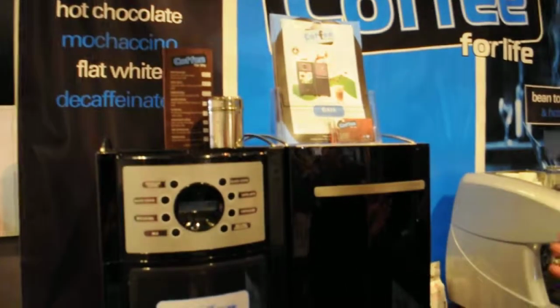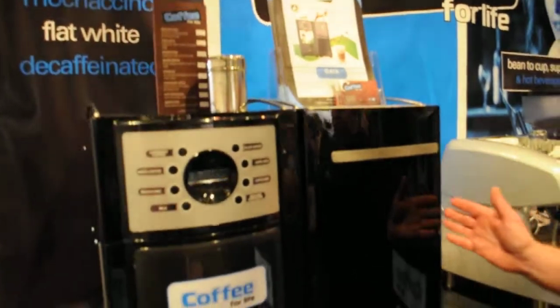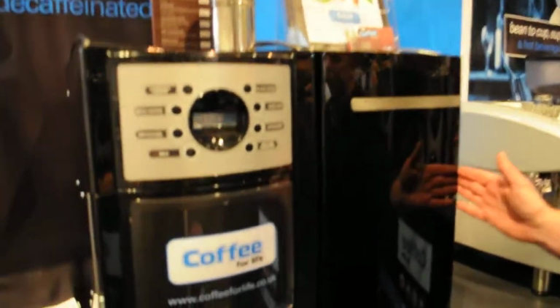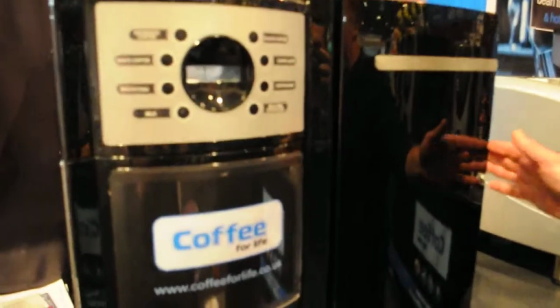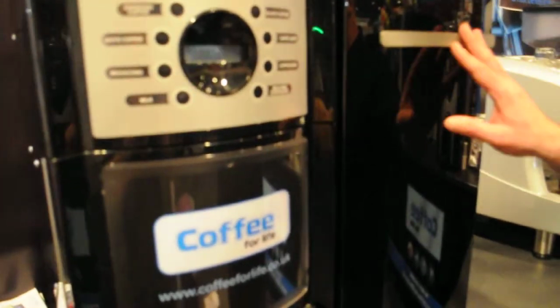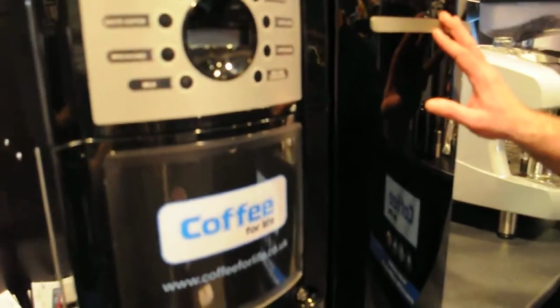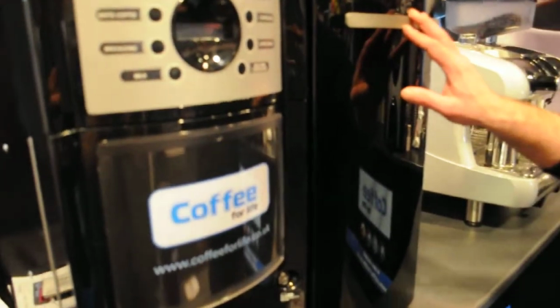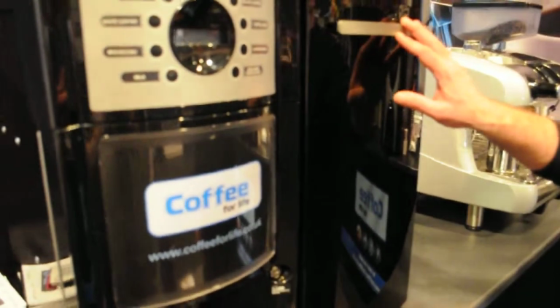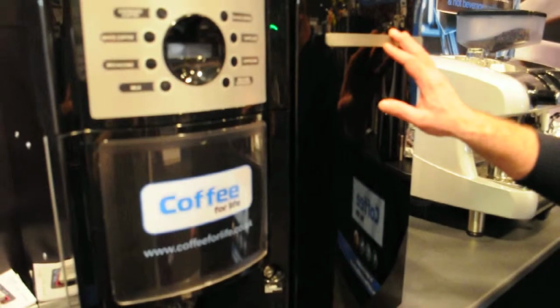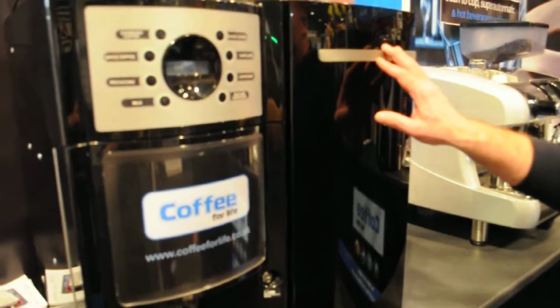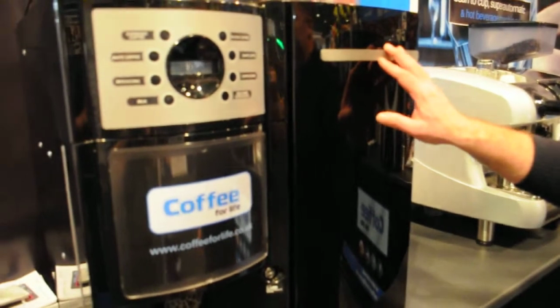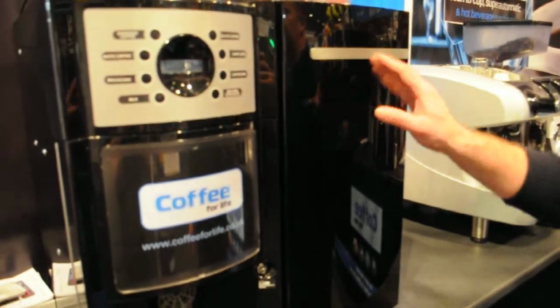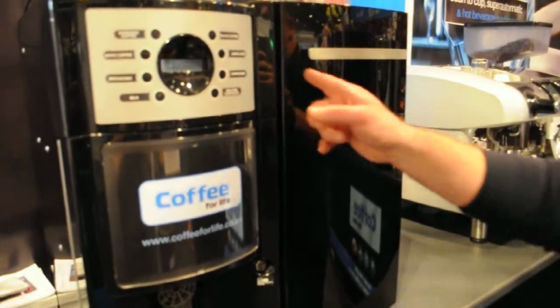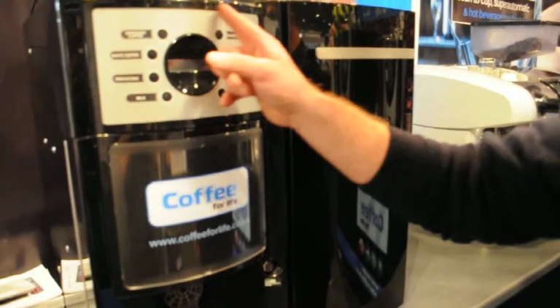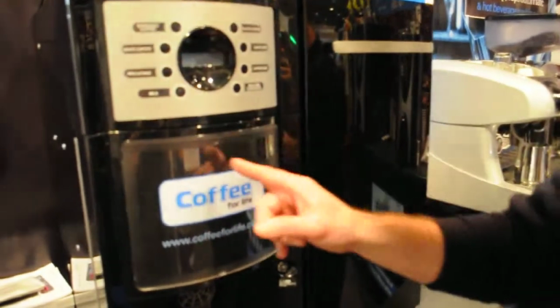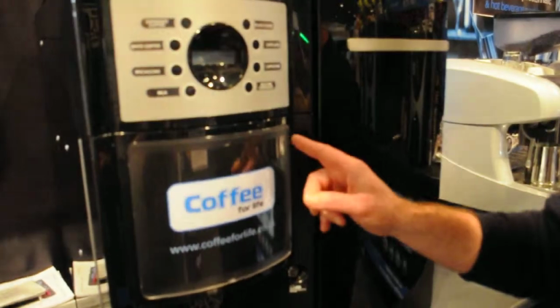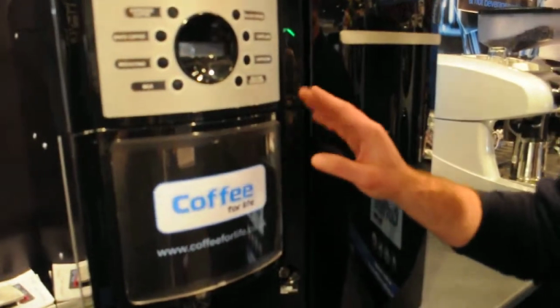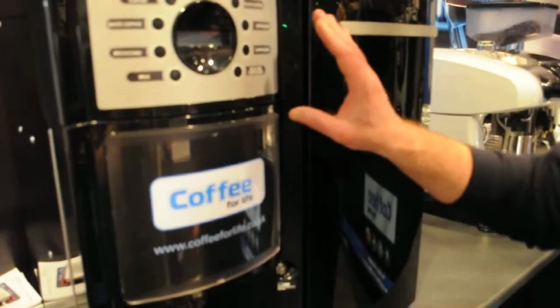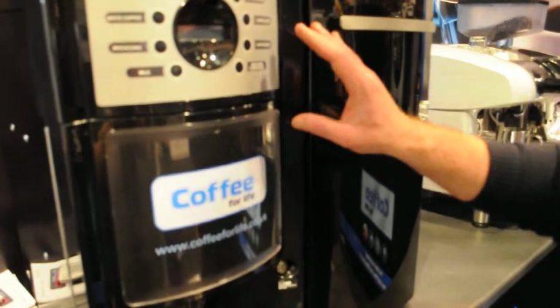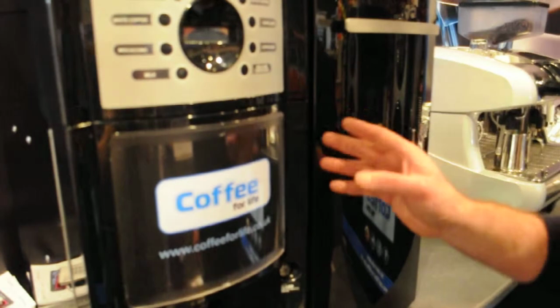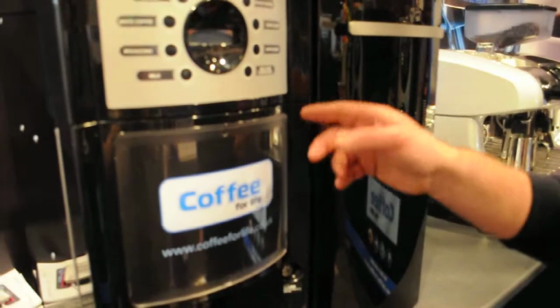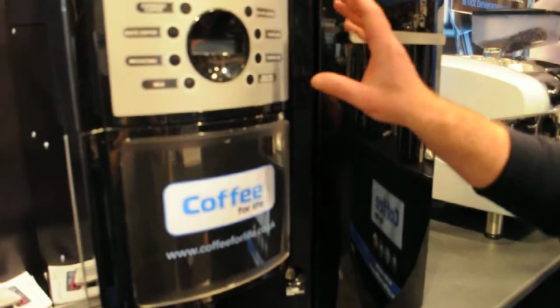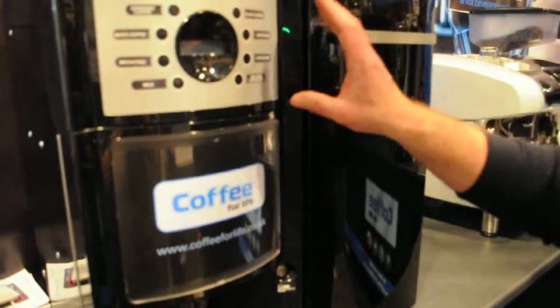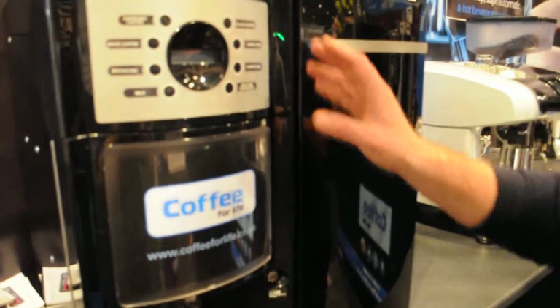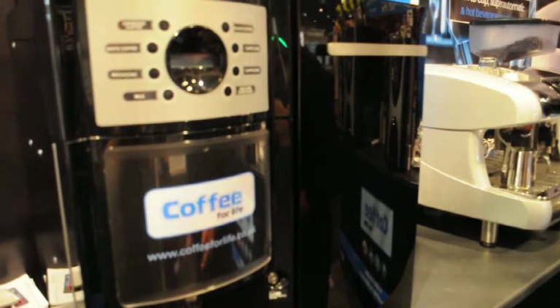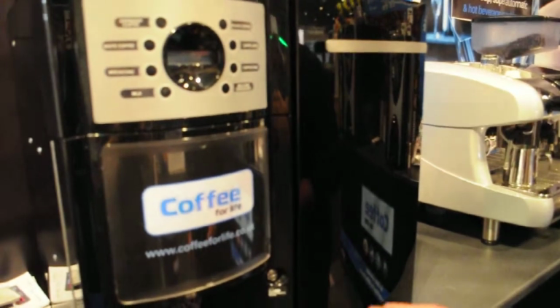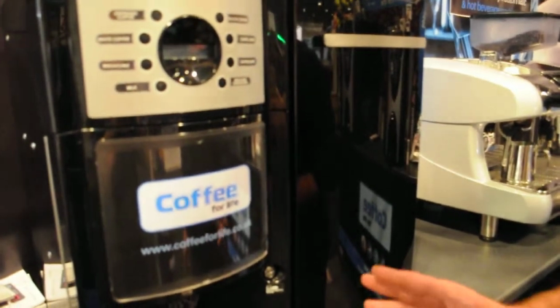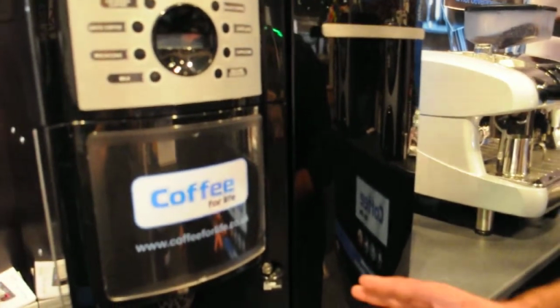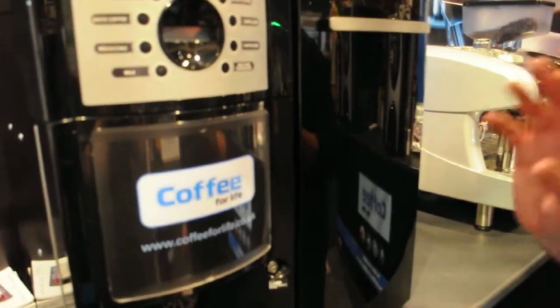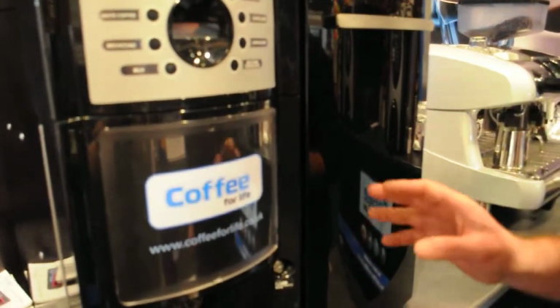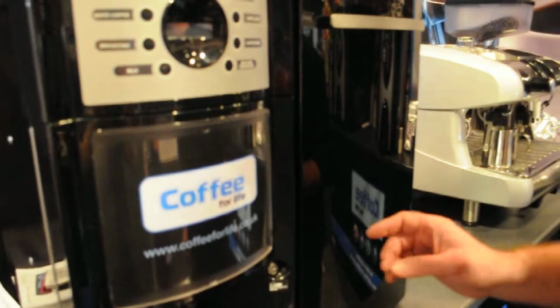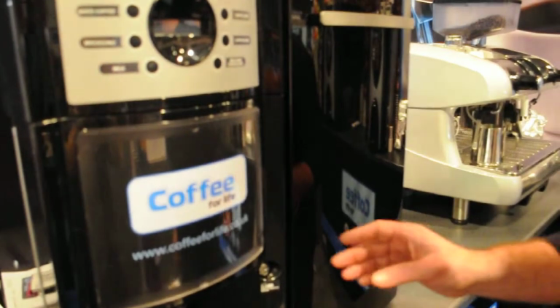The machine you see here is a newly launched Gaia fresh milk version. It offers 8 varieties of products. It has a canister for chocolate, so in addition to fresh milk products you can do chocolate products also.